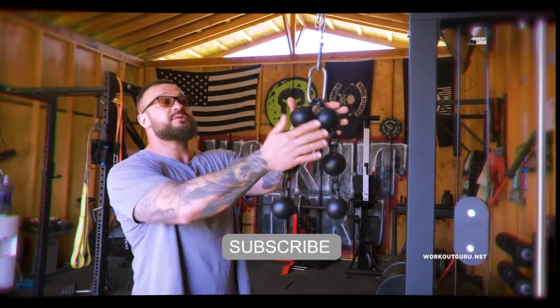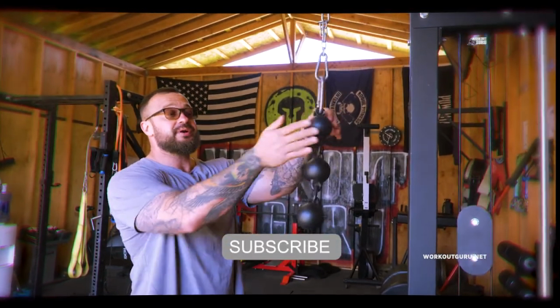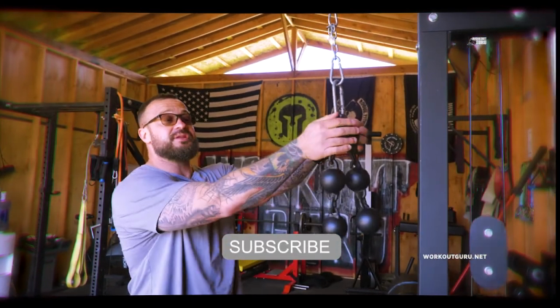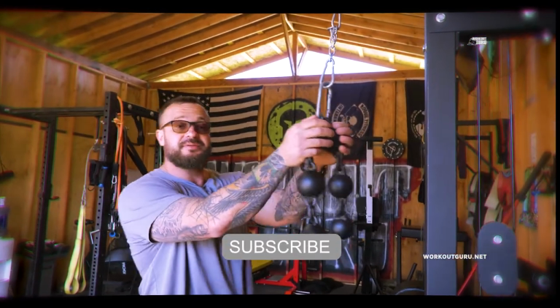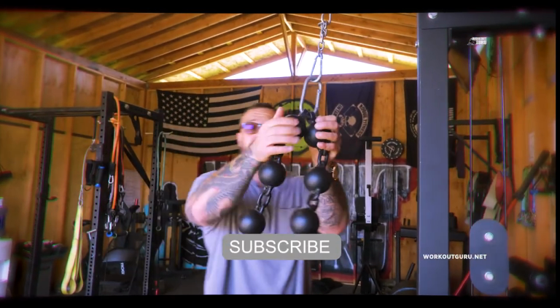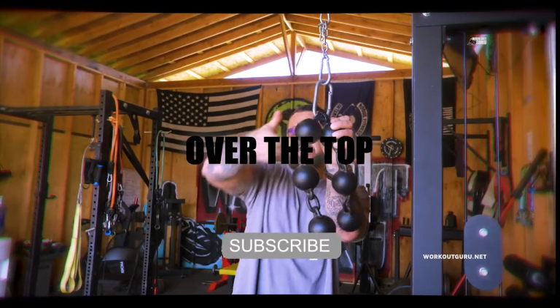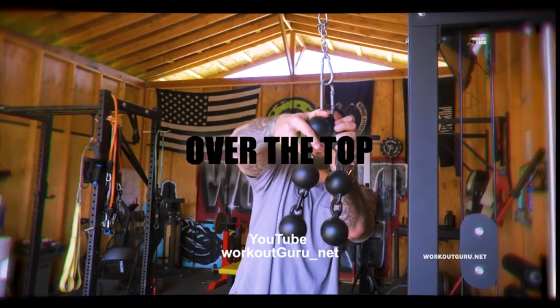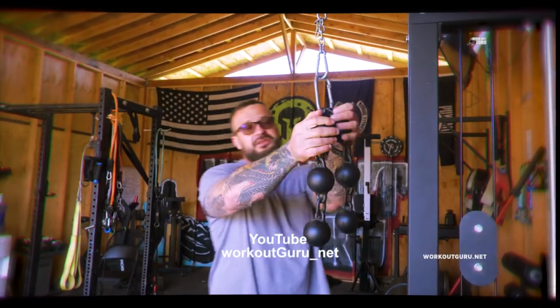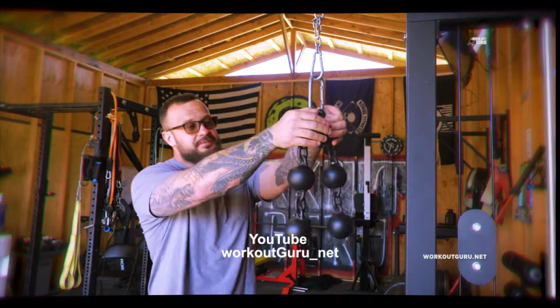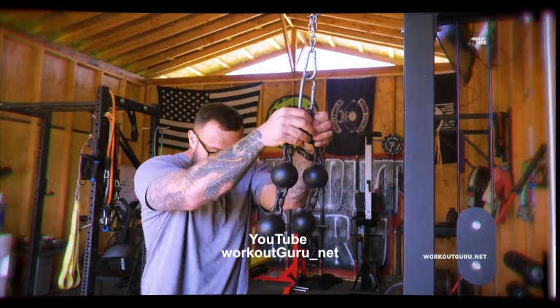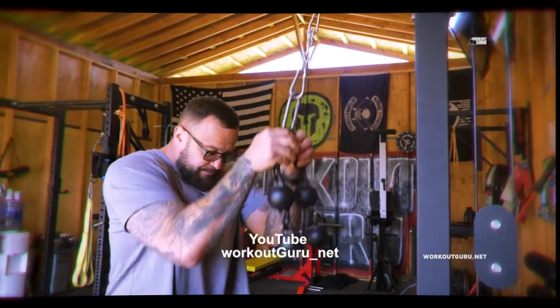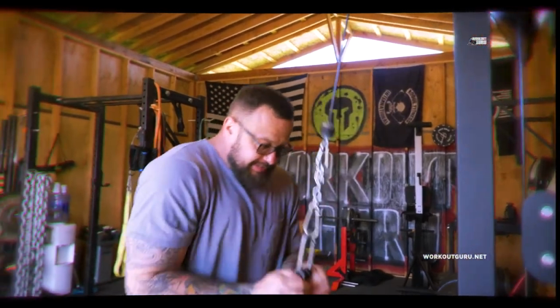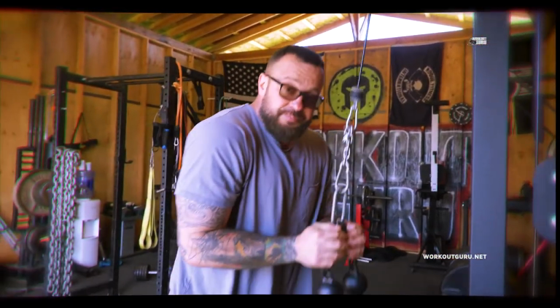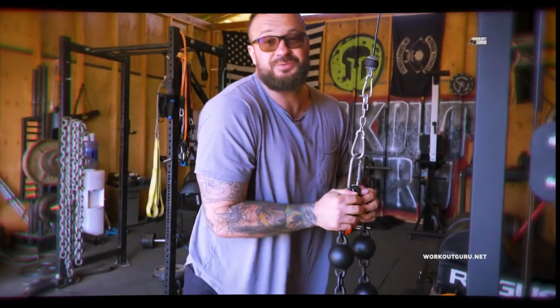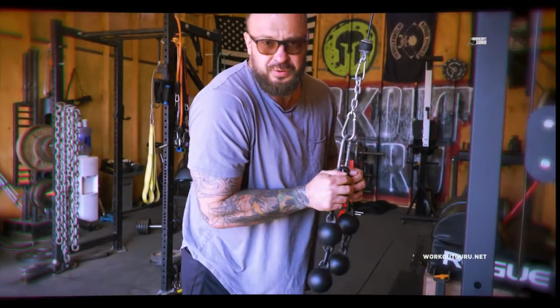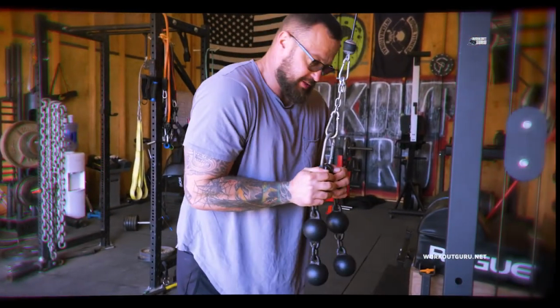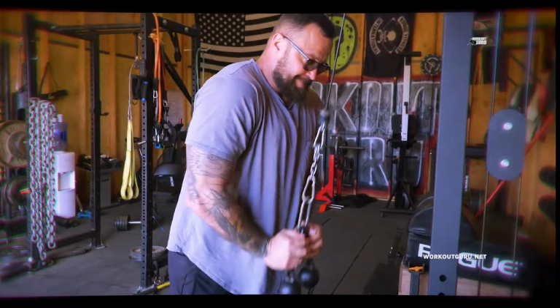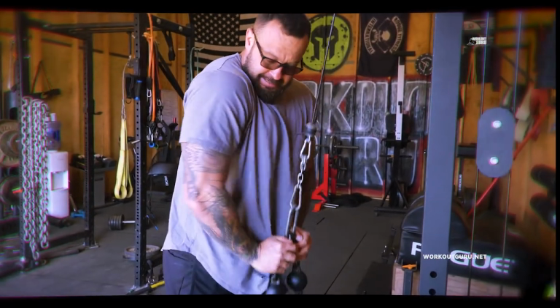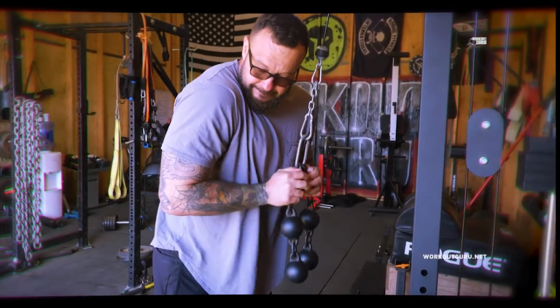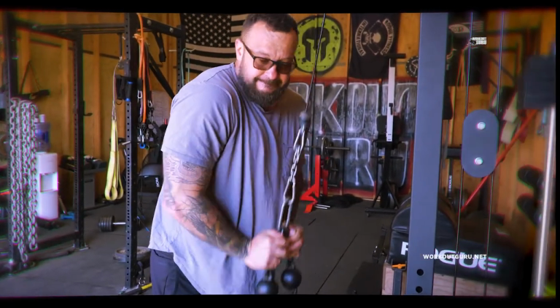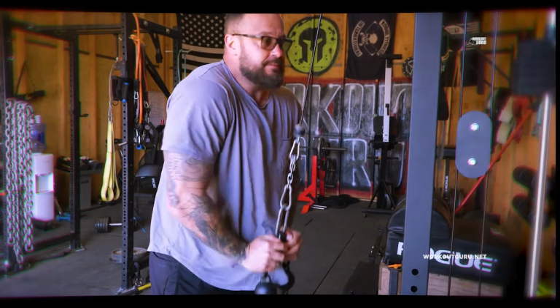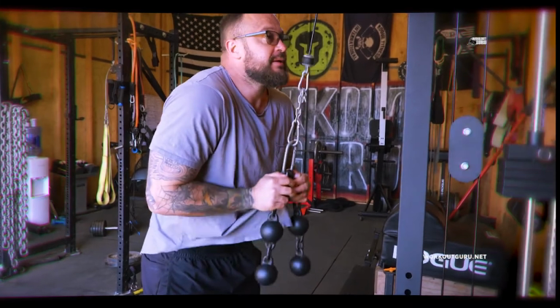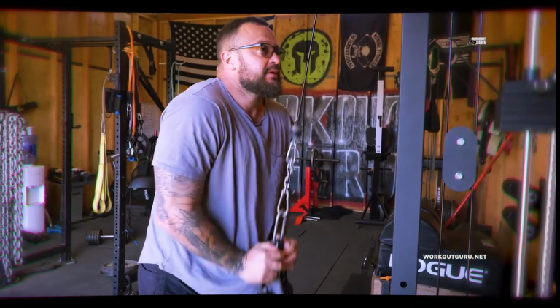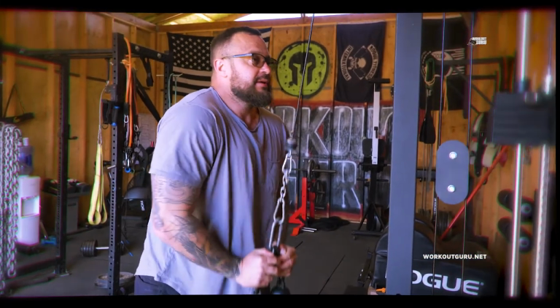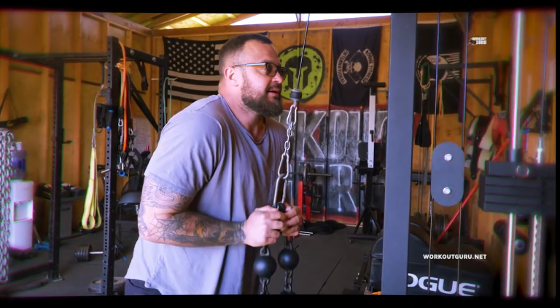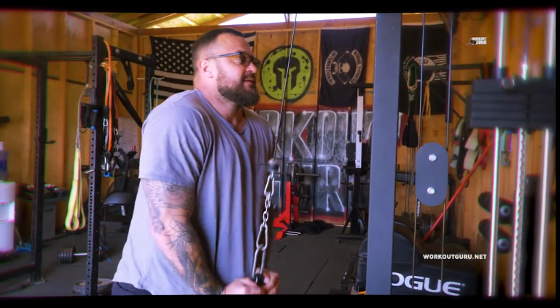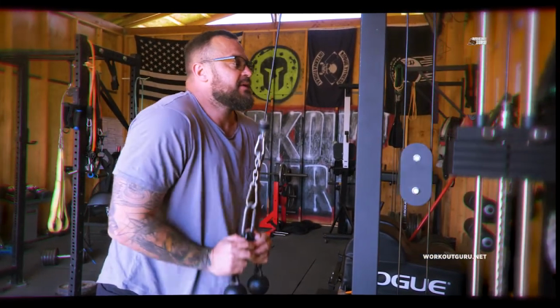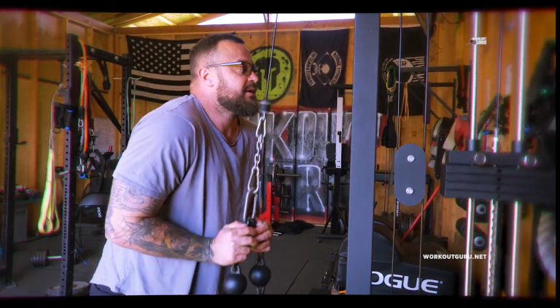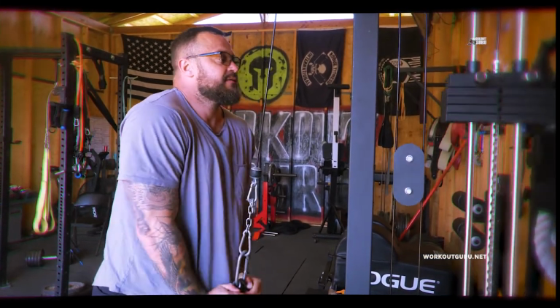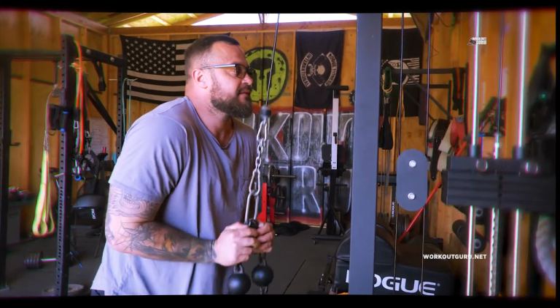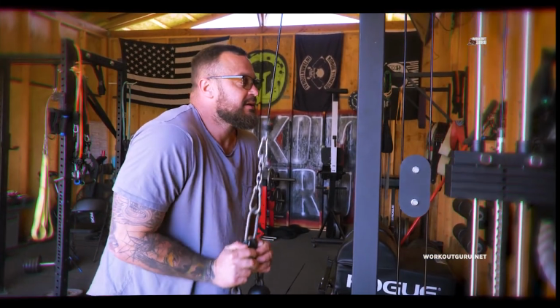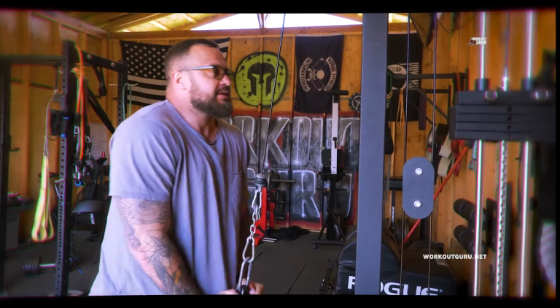And now we're gonna press. Put the thumbs over the top, right there. I'm gonna press it down — pretty much like I'm gonna choke somebody. One, two, three, four, five, six.